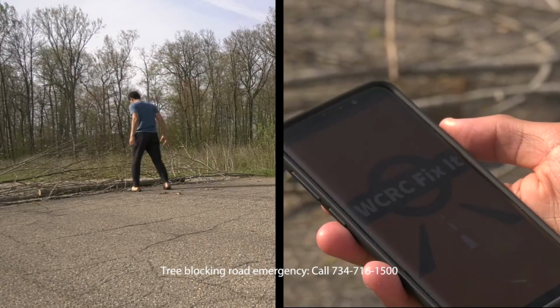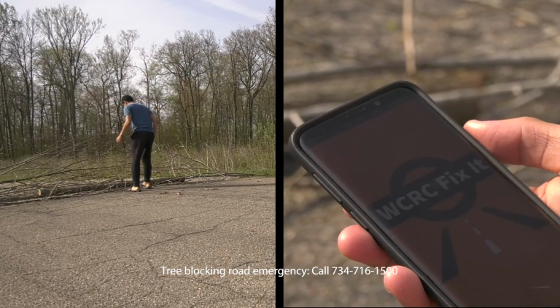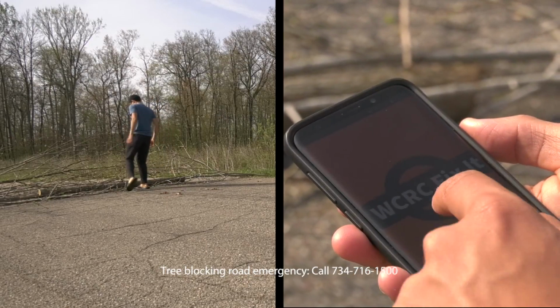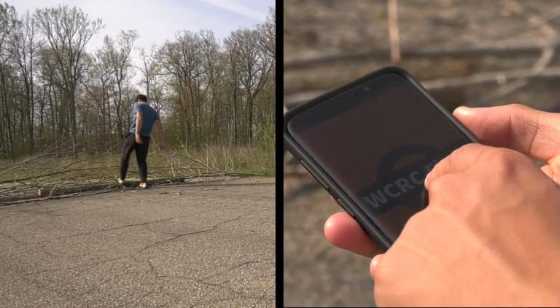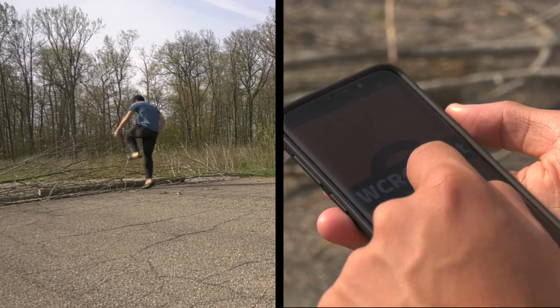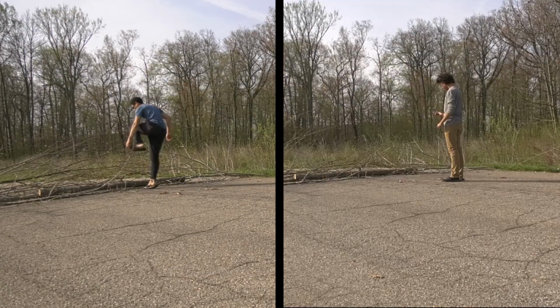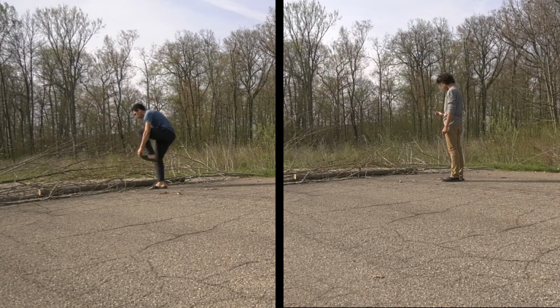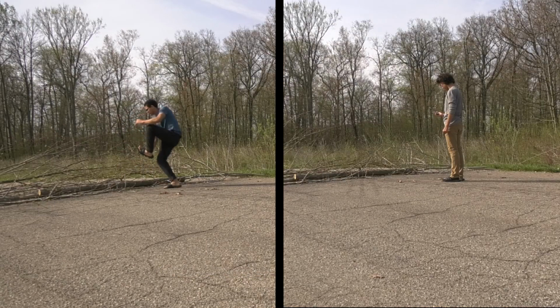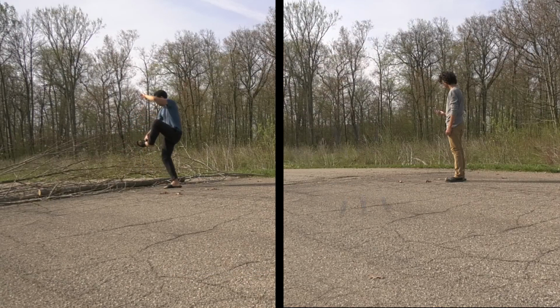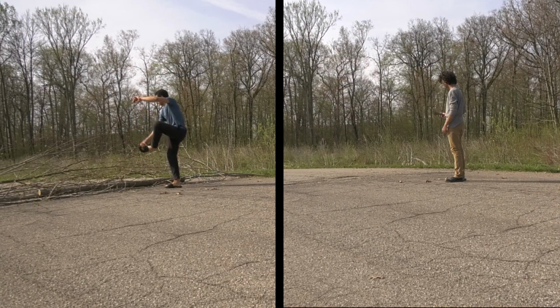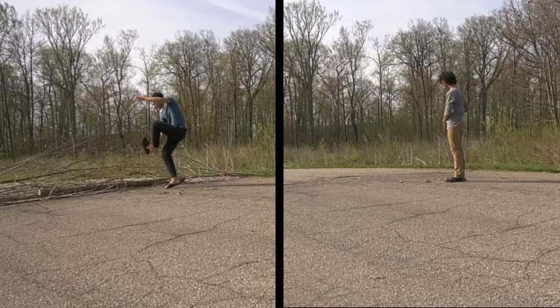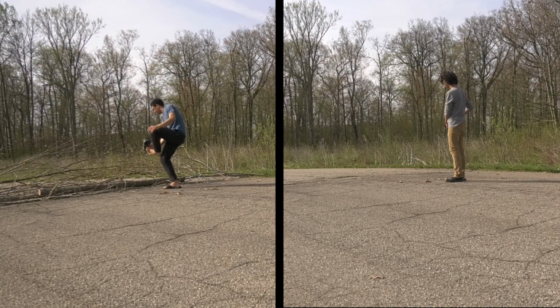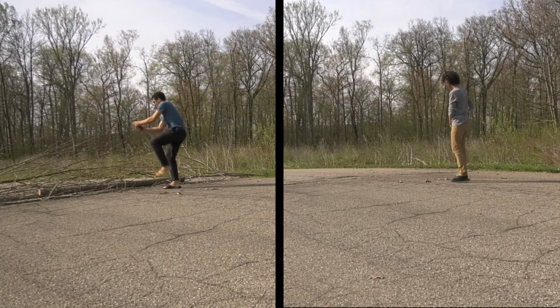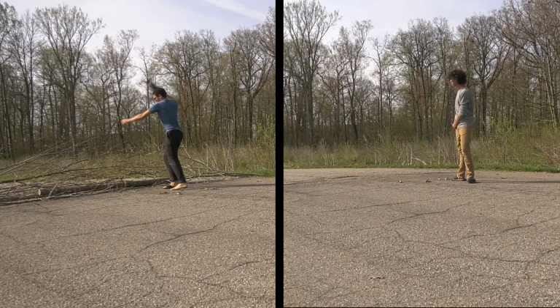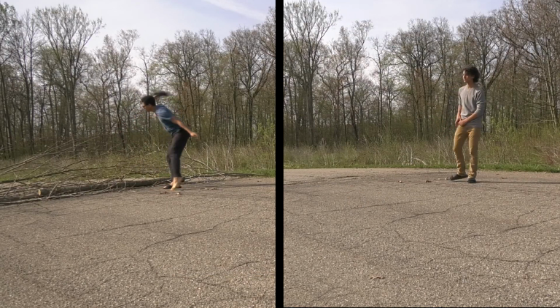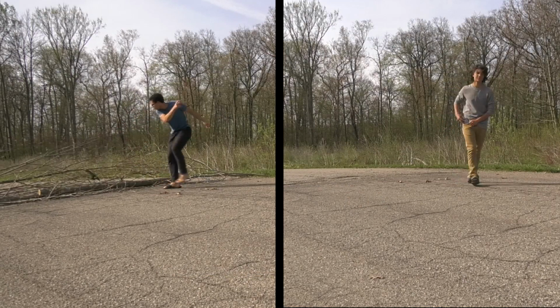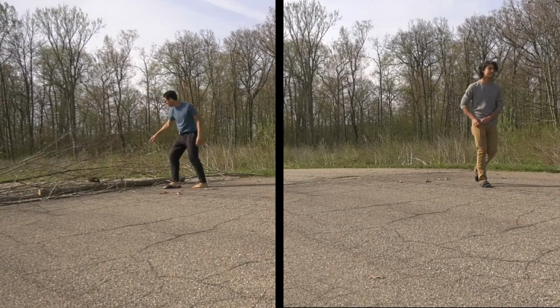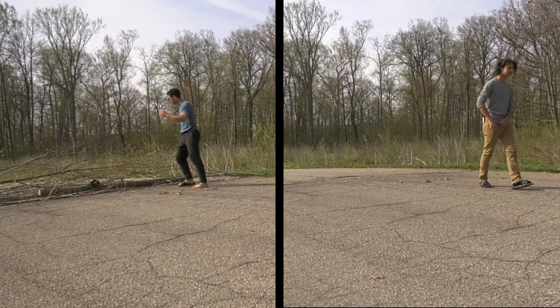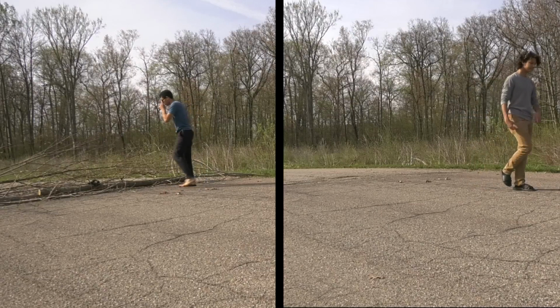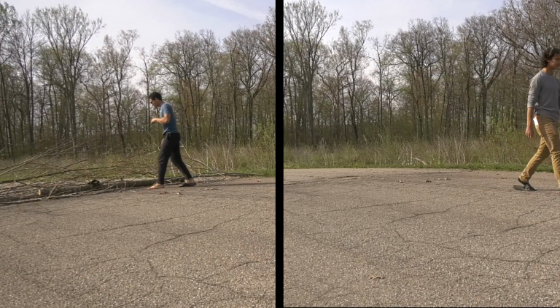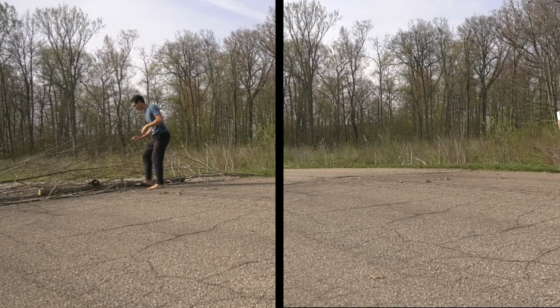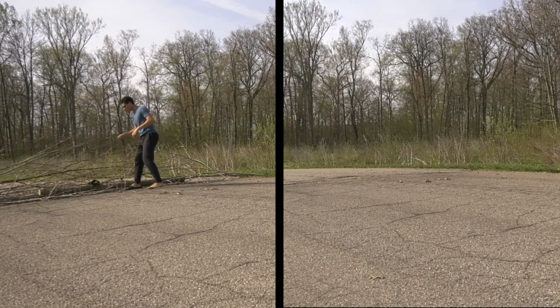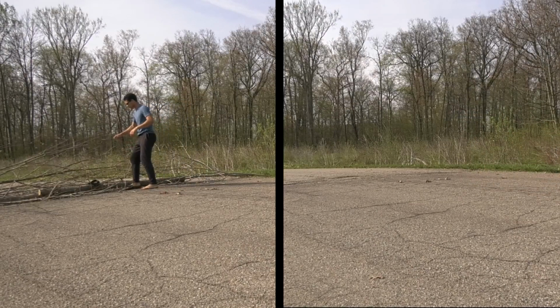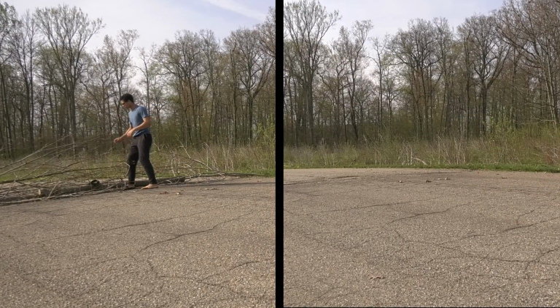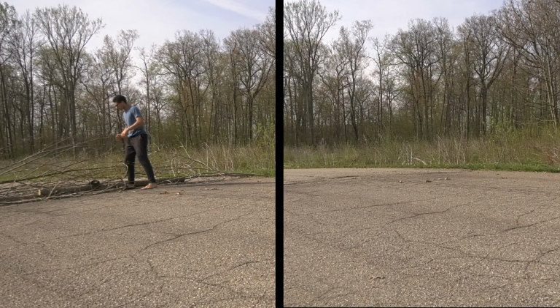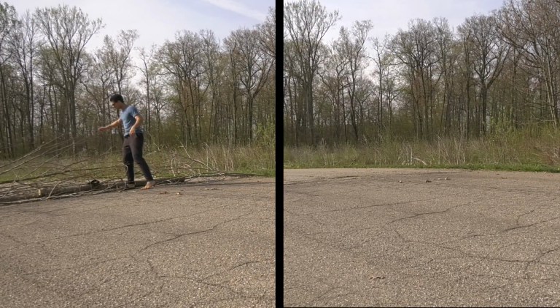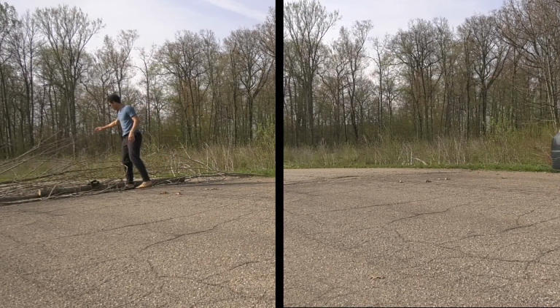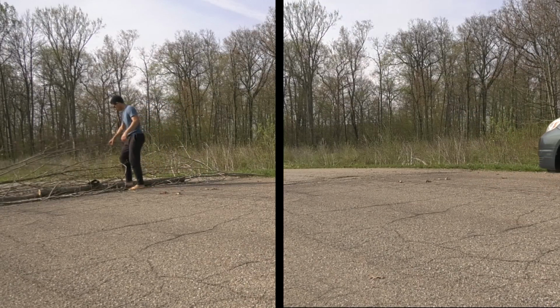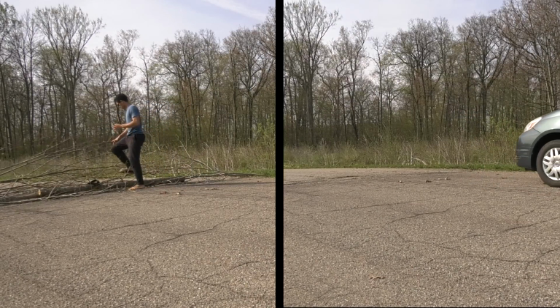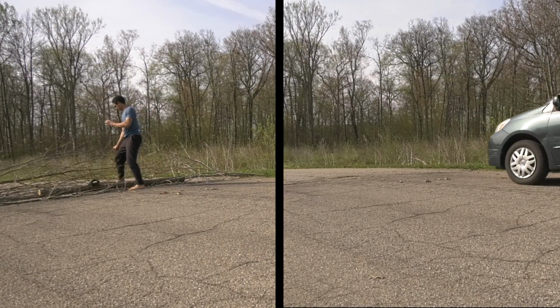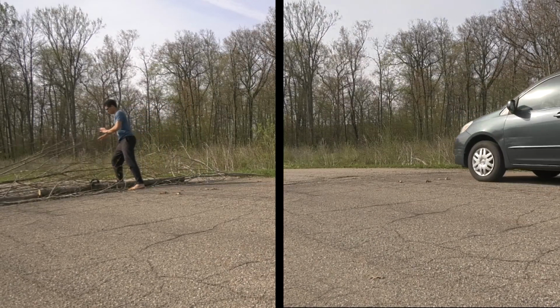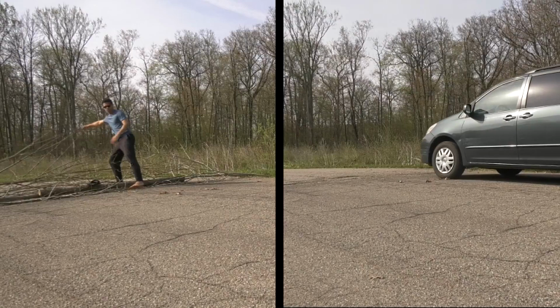With the Washtenaw County Road Commission's new, easy-to-use Fix-It app, you can now report any roadside issues — from potholes to fallen trees to traffic signals — in order to make your travel safer and easier.